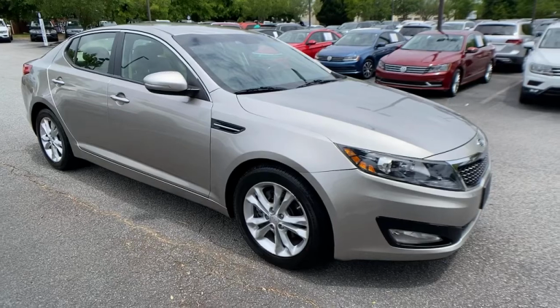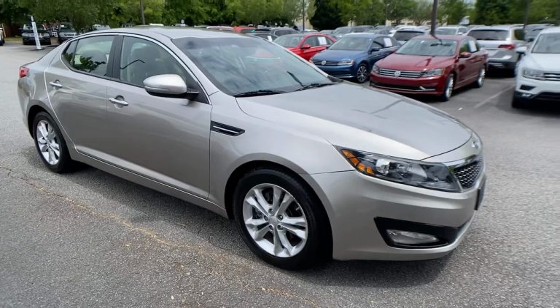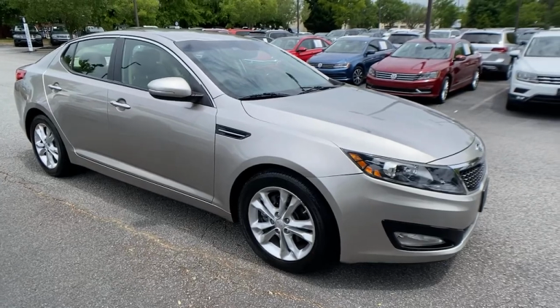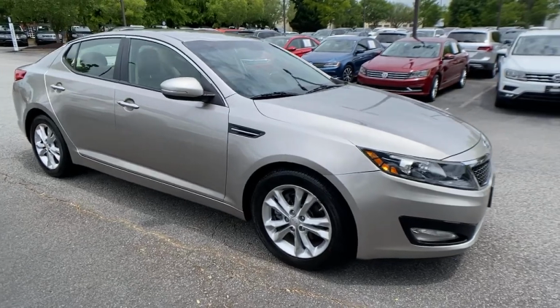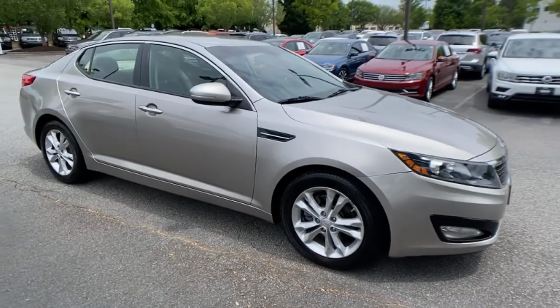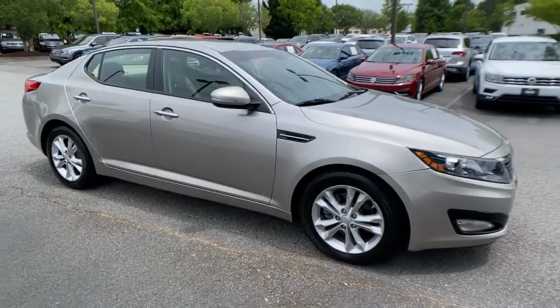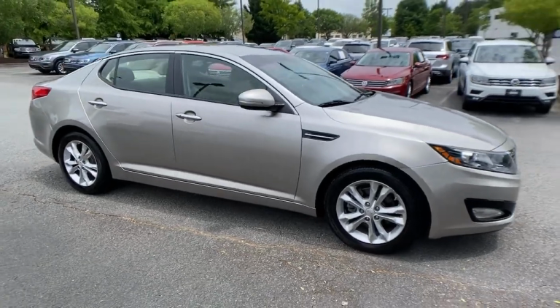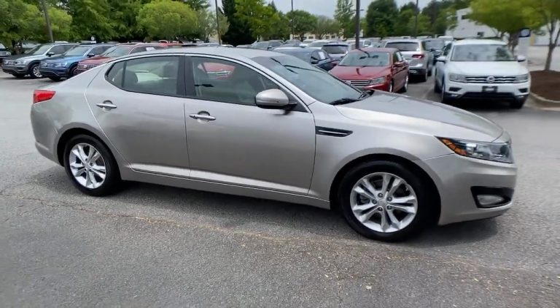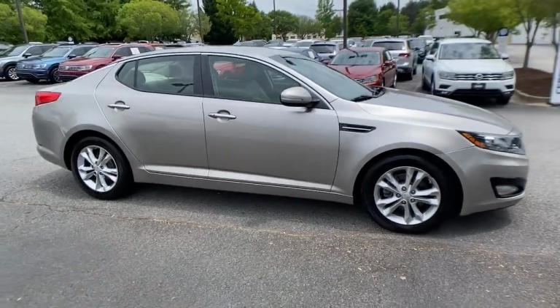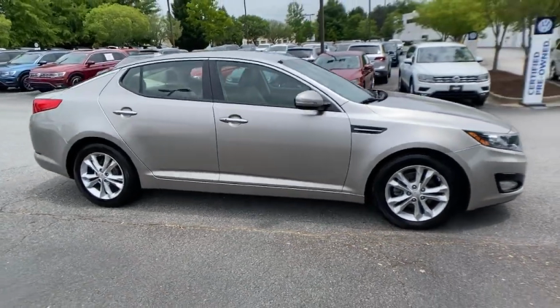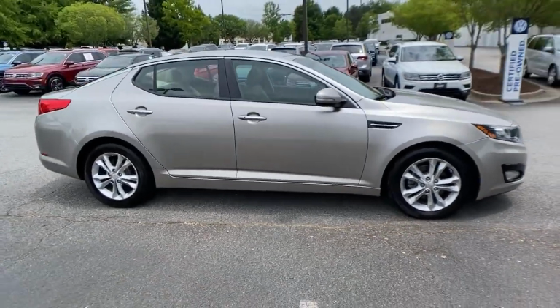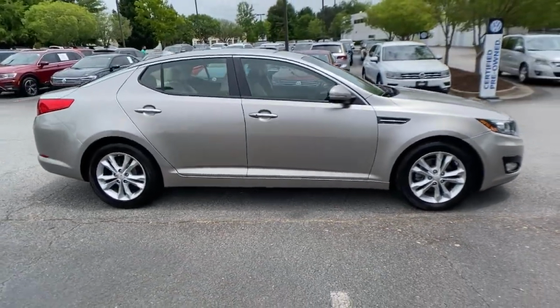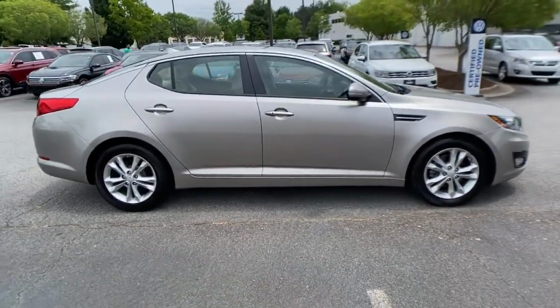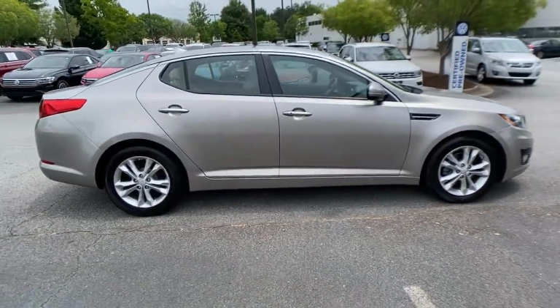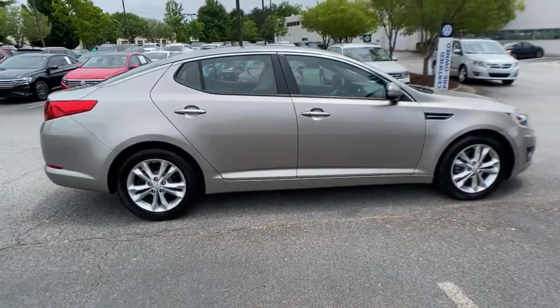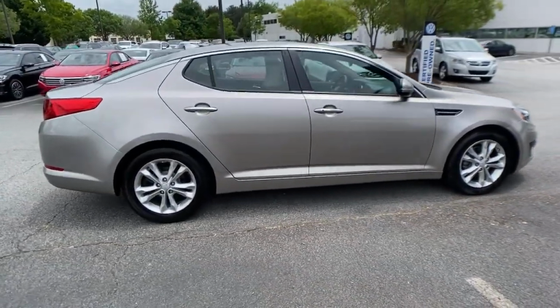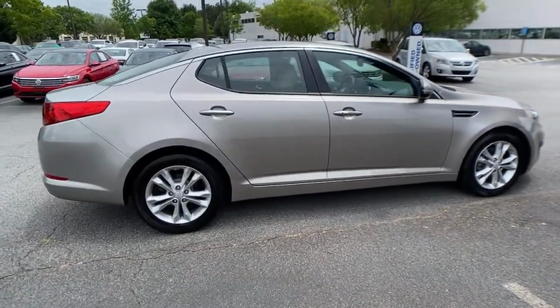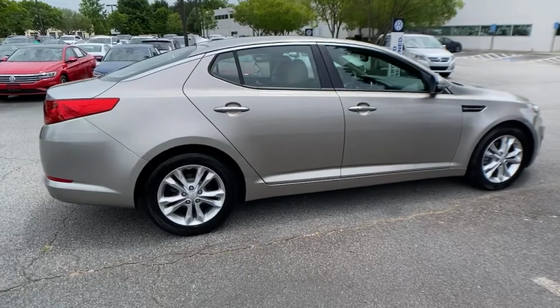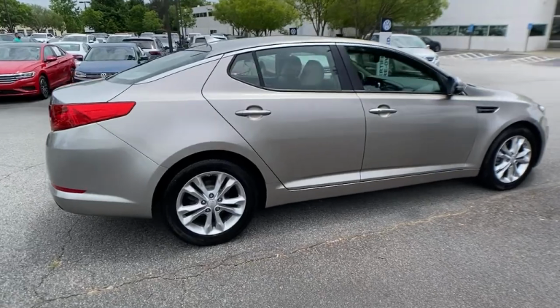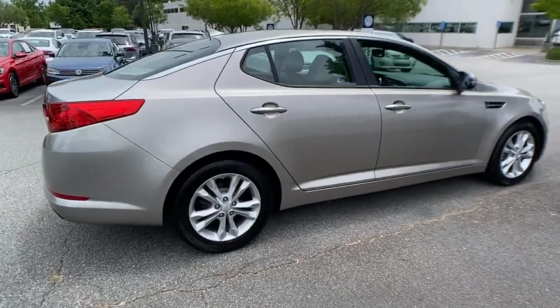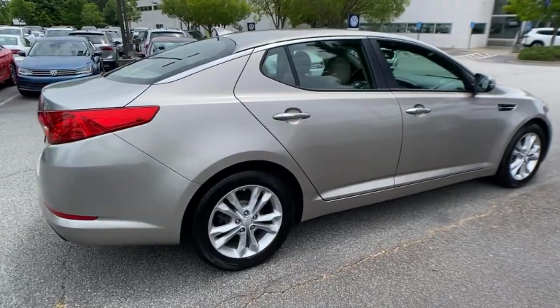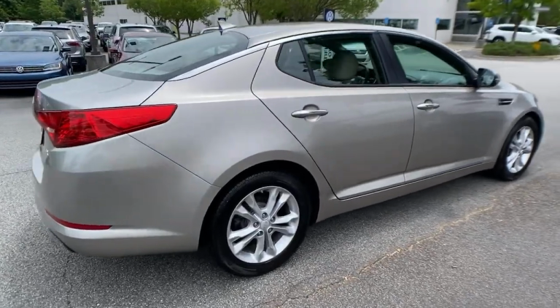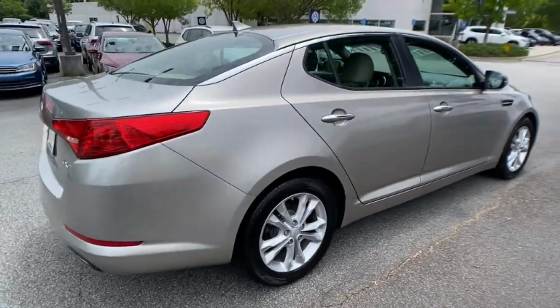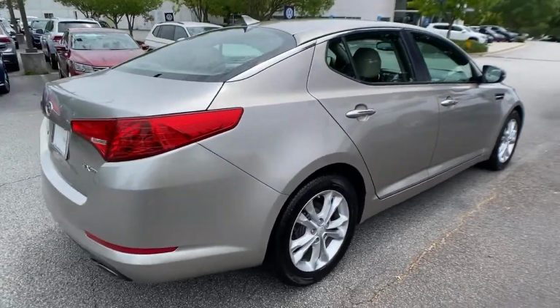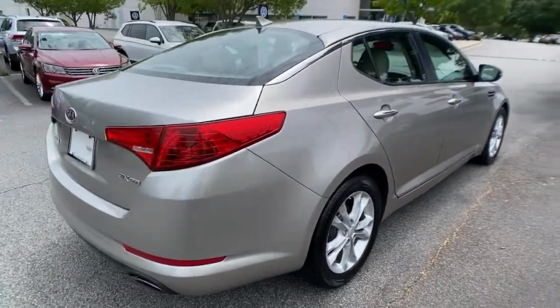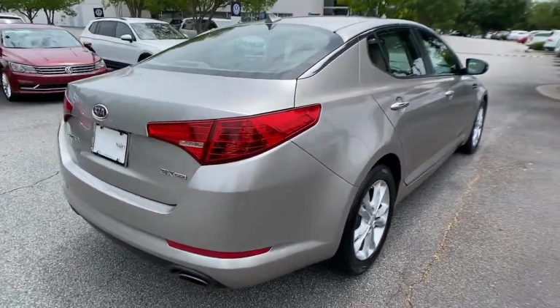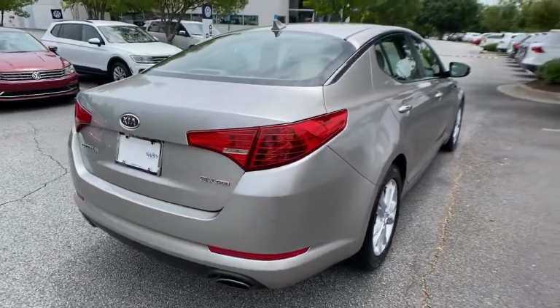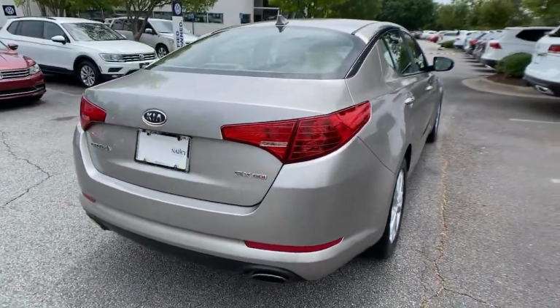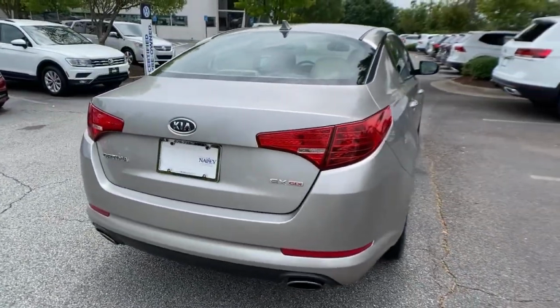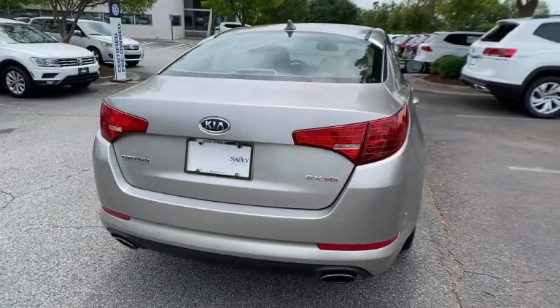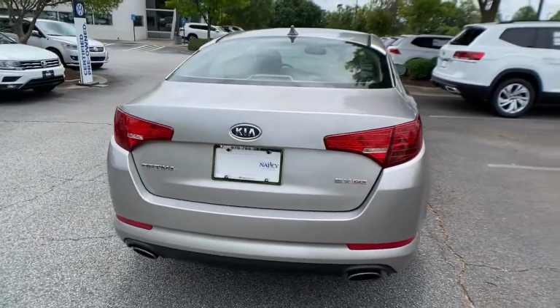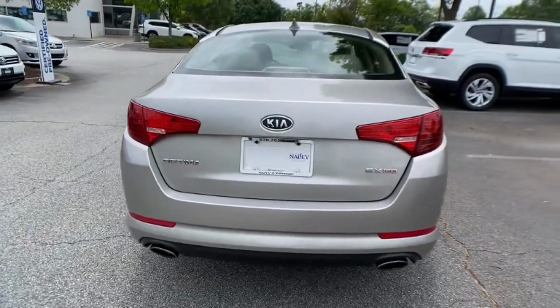You will love the features of this 2012 Kia Optima. With less than 200,000 miles on the odometer, this vehicle provides excellent value.